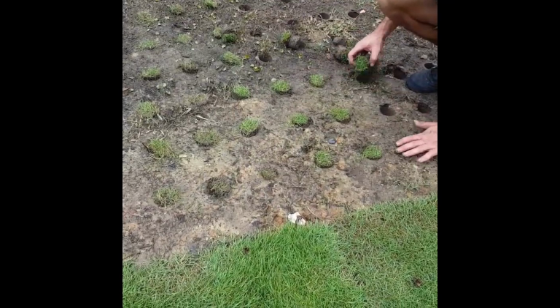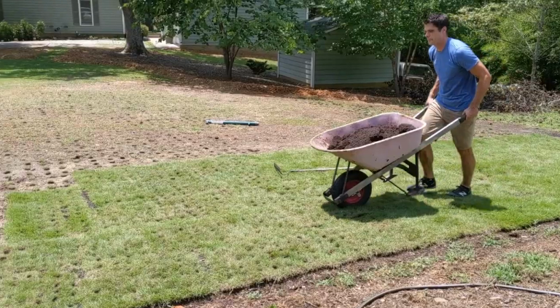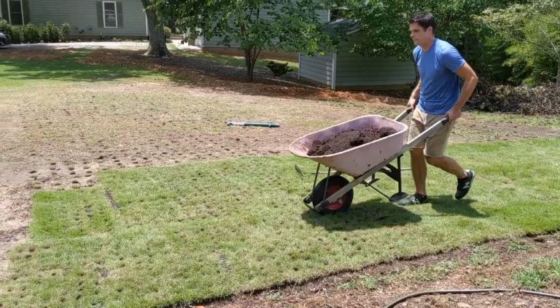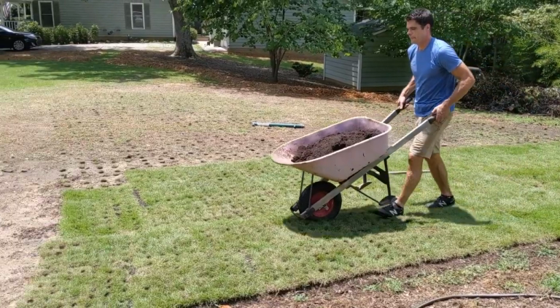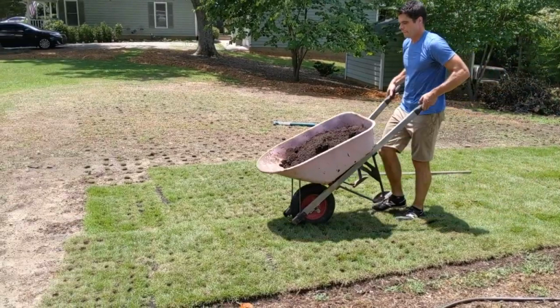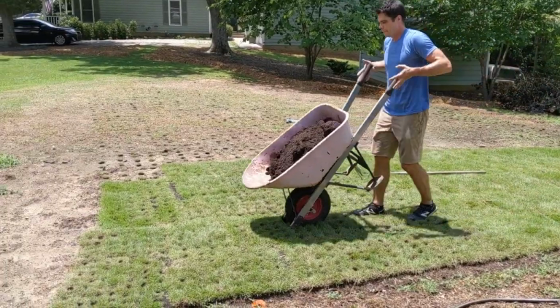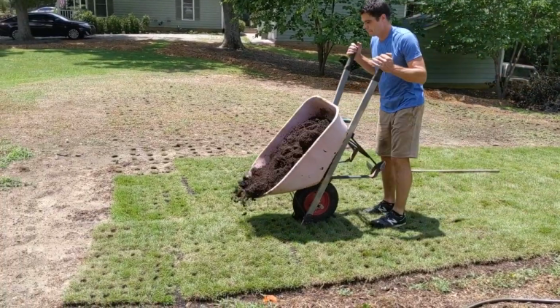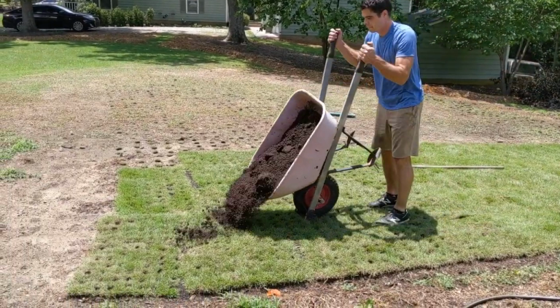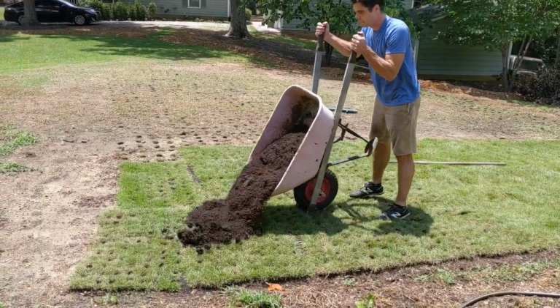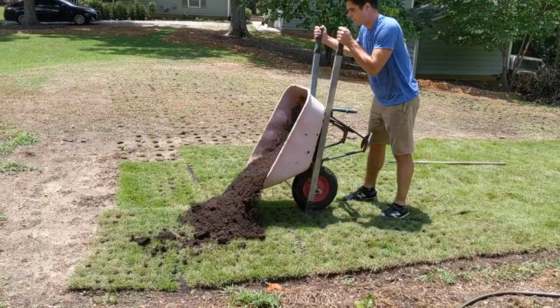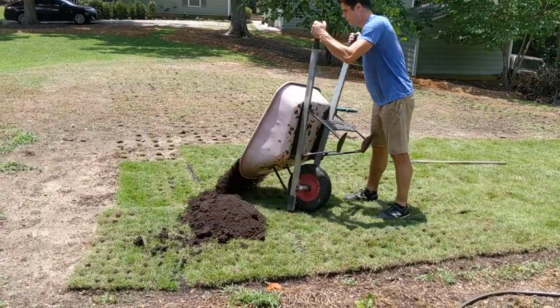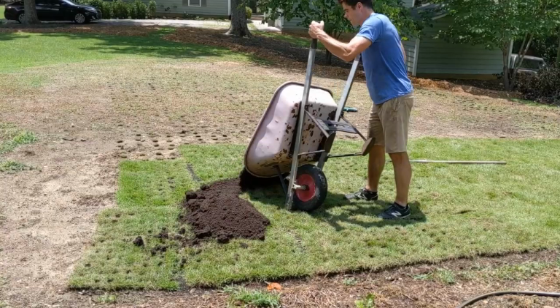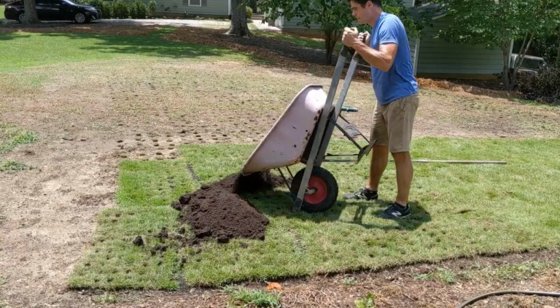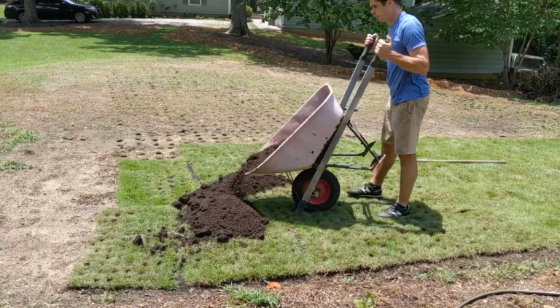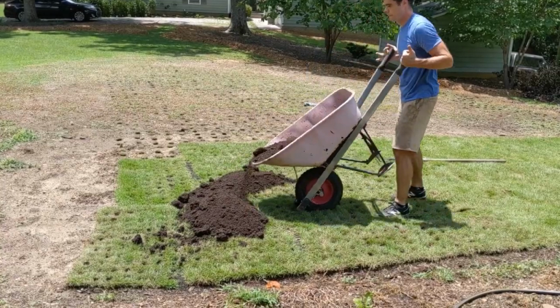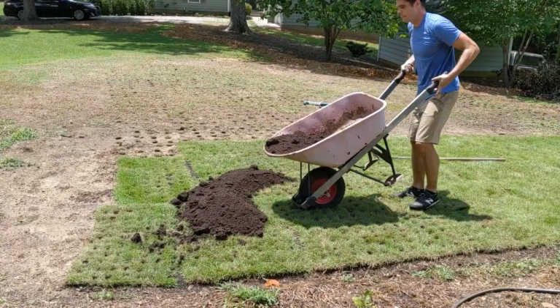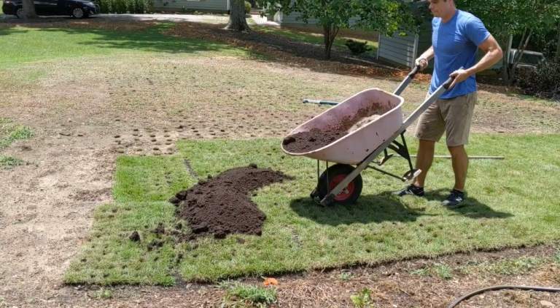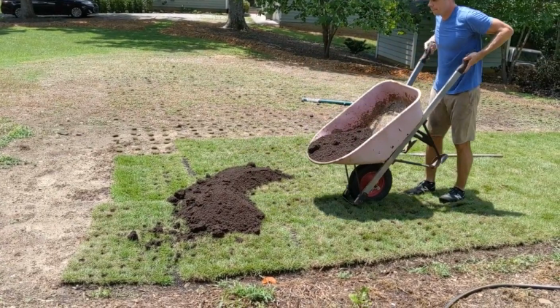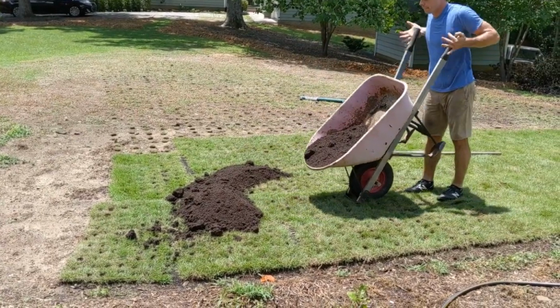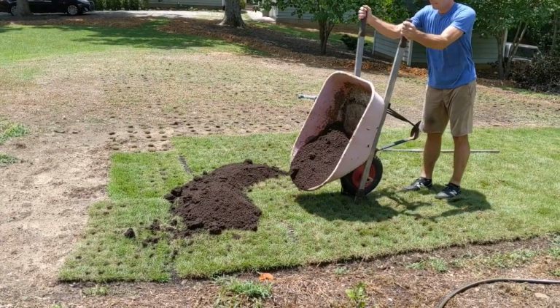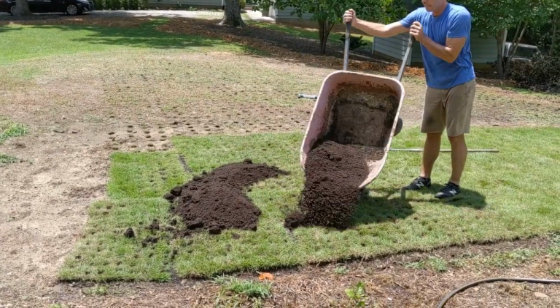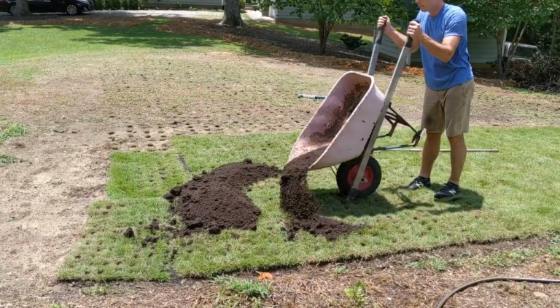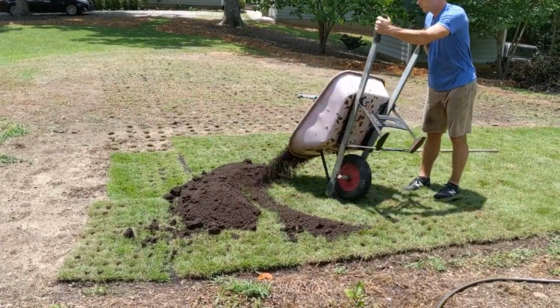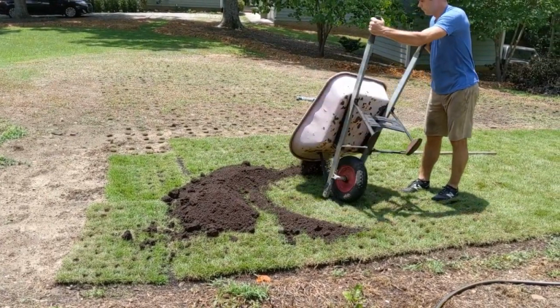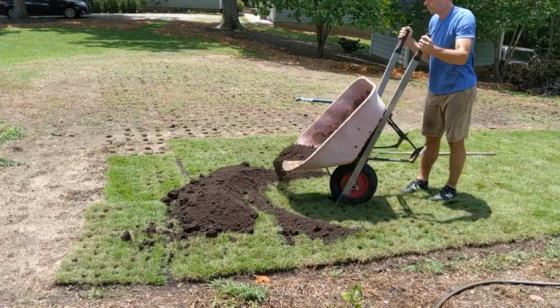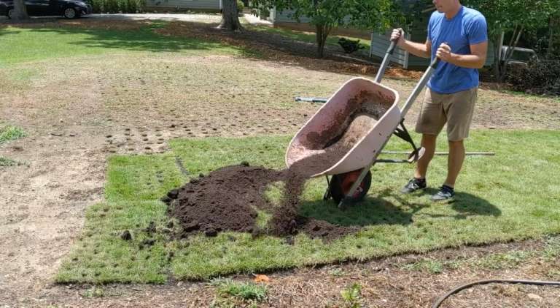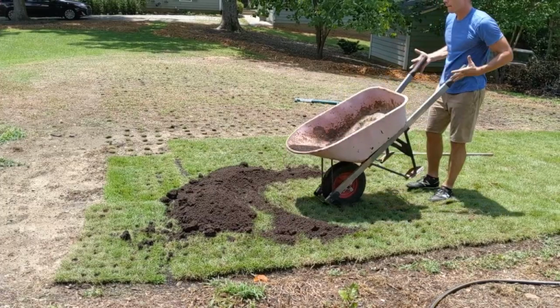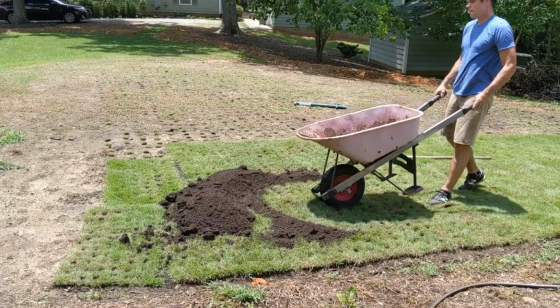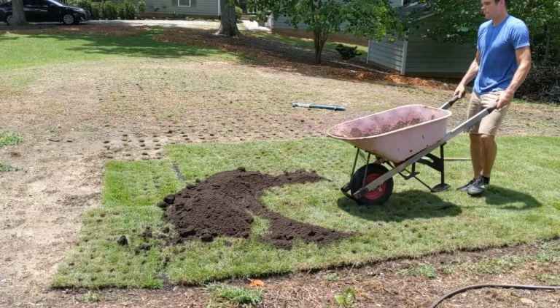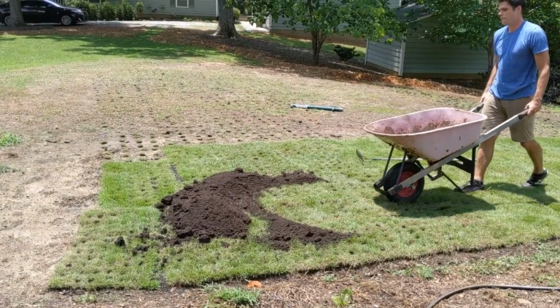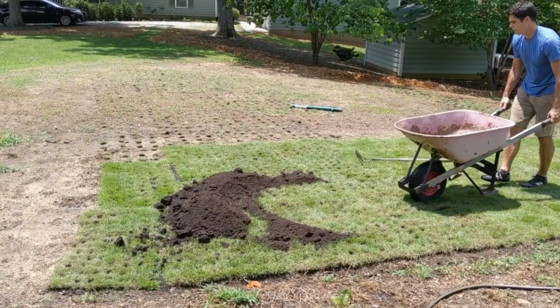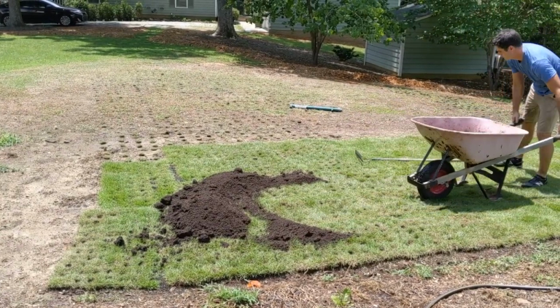I'm filling in the holes where I harvested the plugs with some soil, and I'll water the area — including the area I transplanted — well for the next couple of weeks to help both areas overcome transplant shock and start spreading.